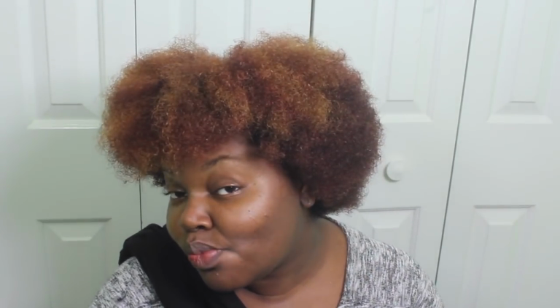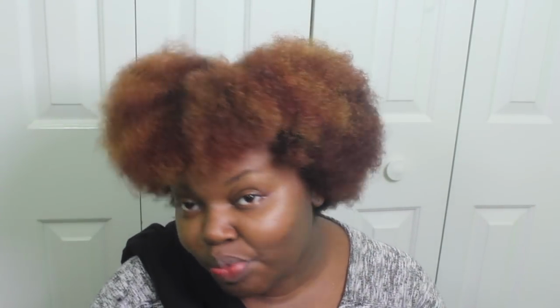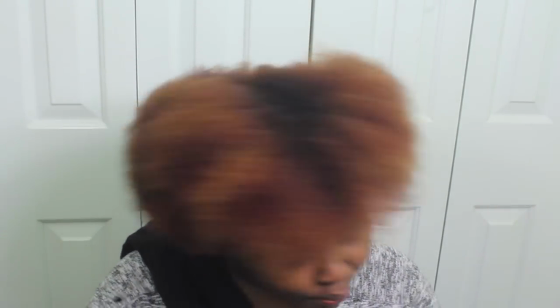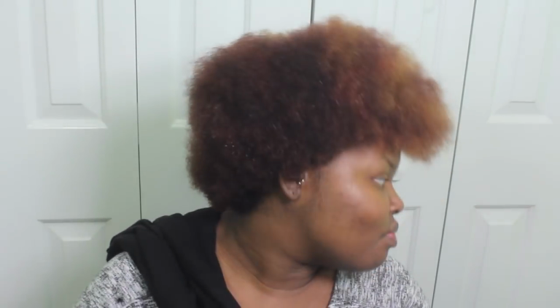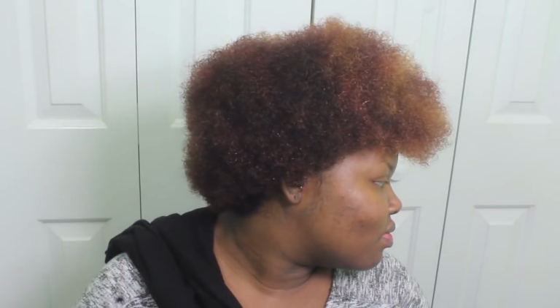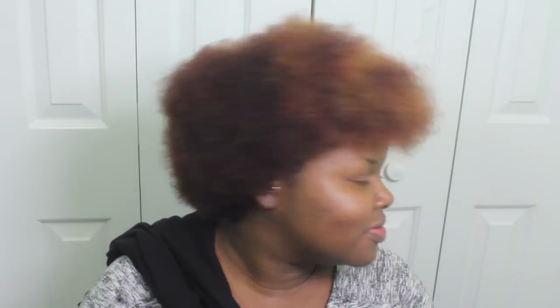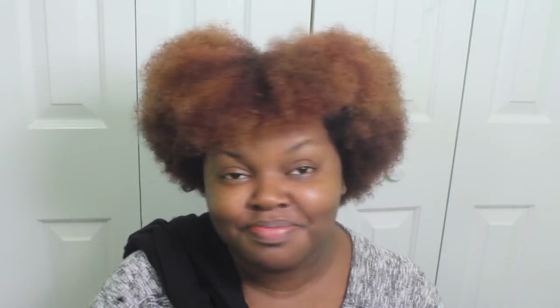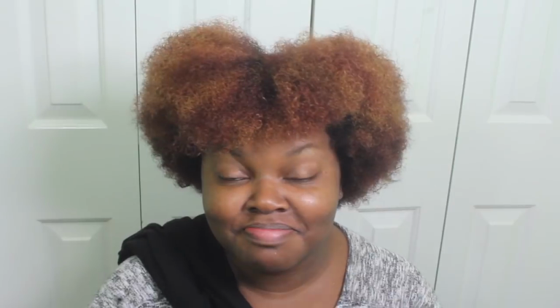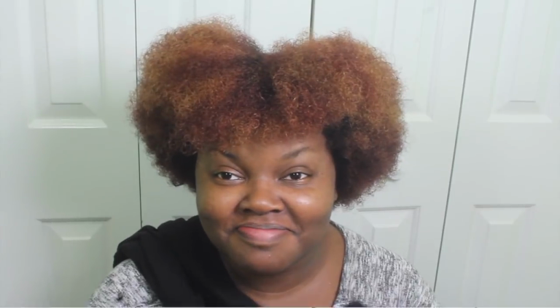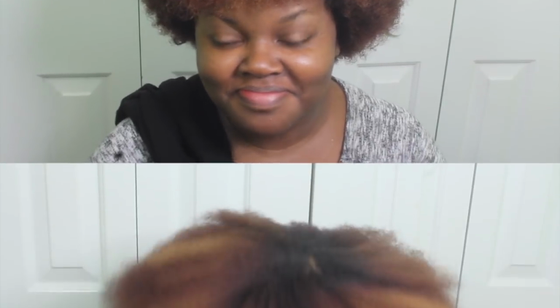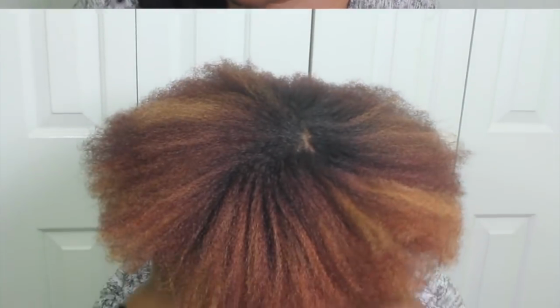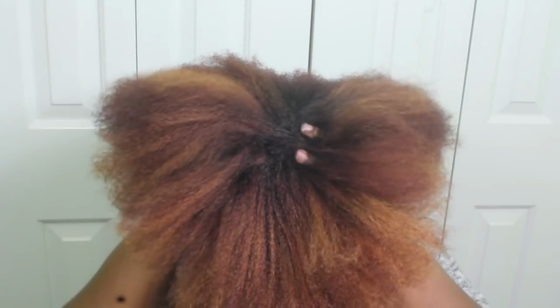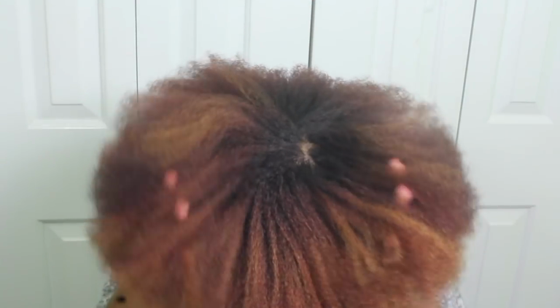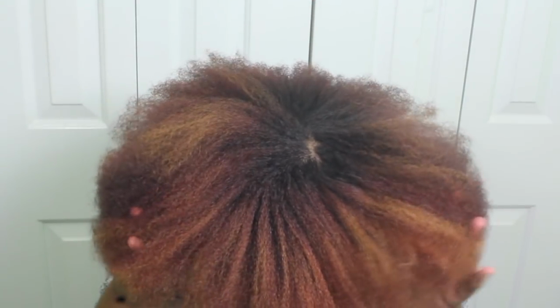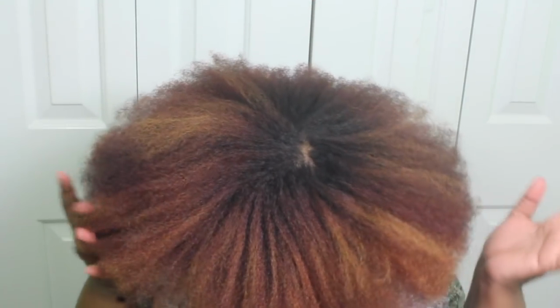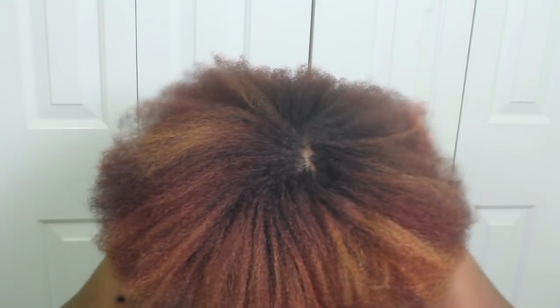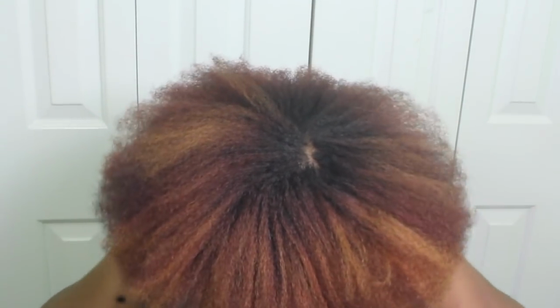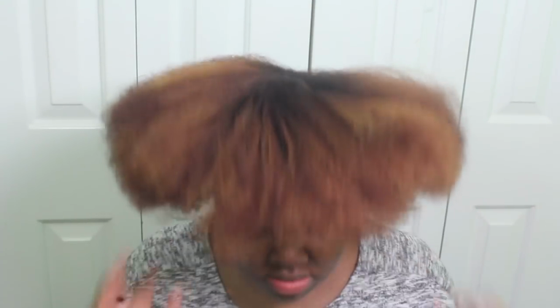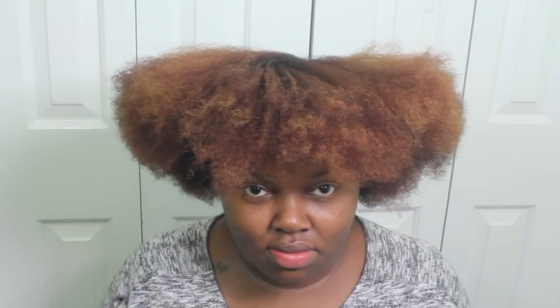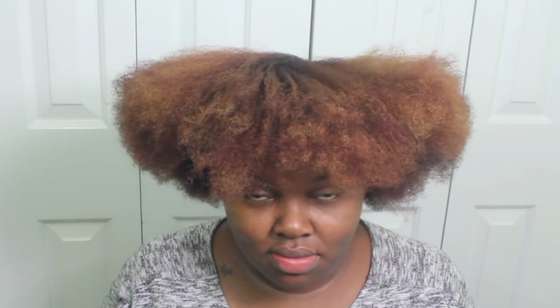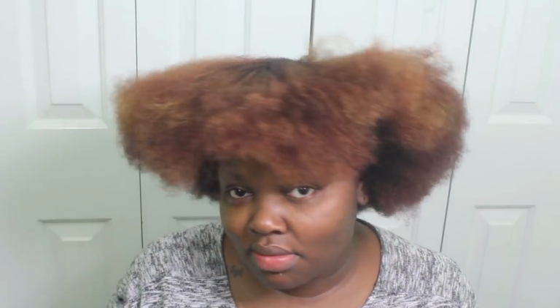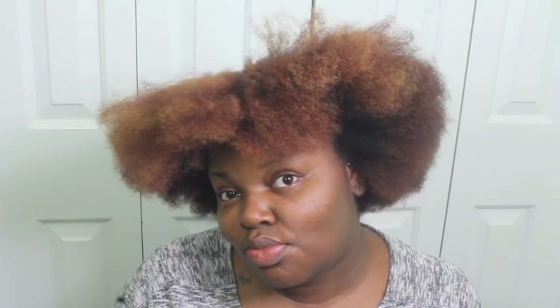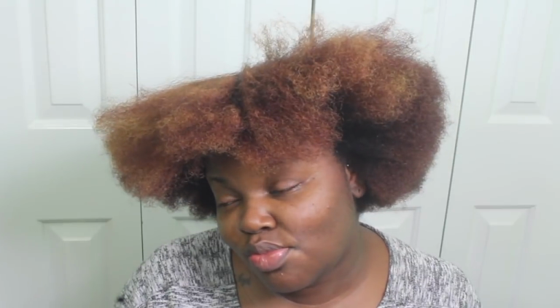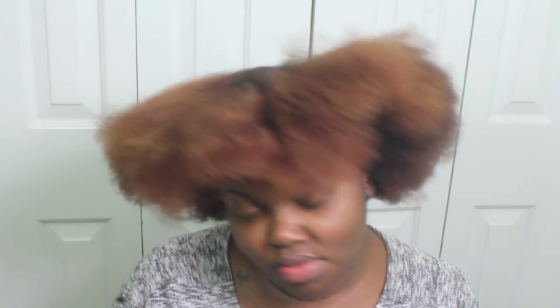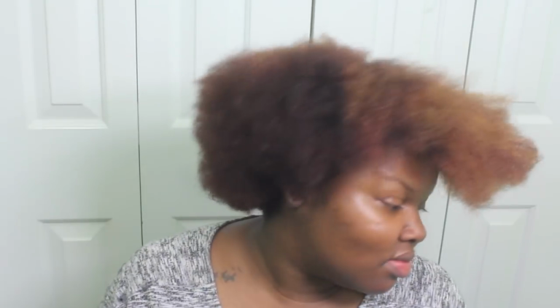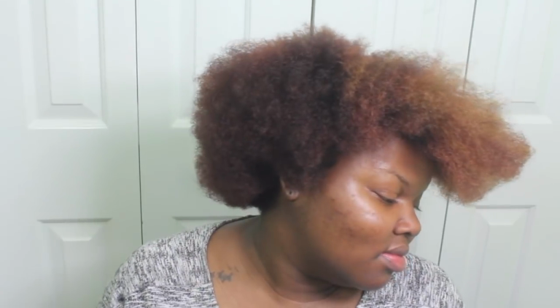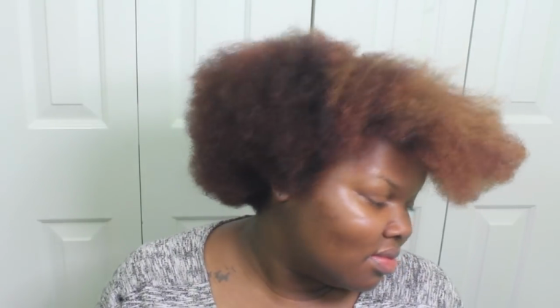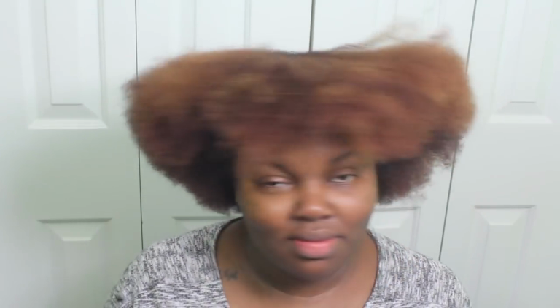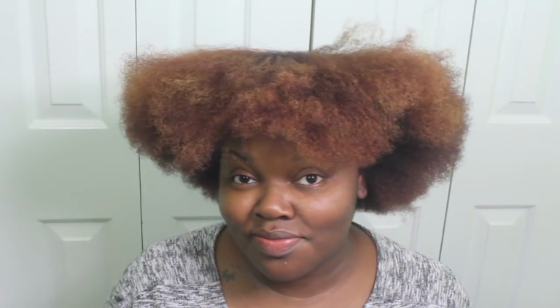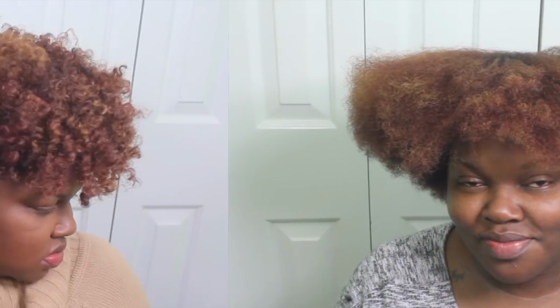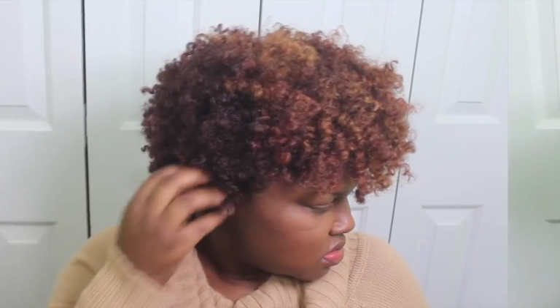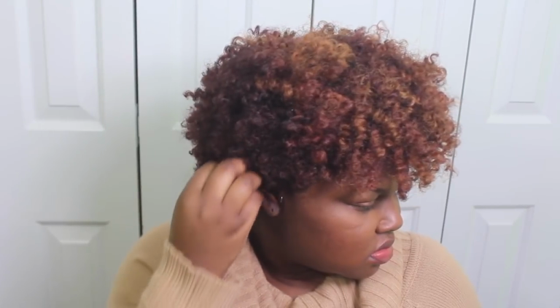Then I went ahead and blow dried my hair. I didn't have time to style it so I just did a twist out because I had to go out. And like I said I've been sick and I just didn't have time to do the style I wanted to do.